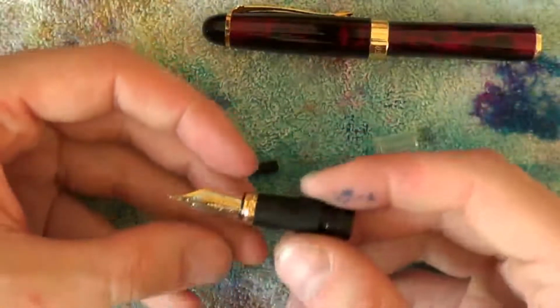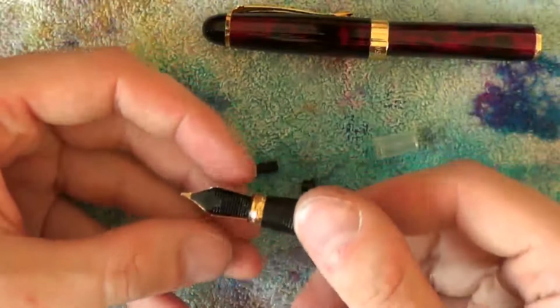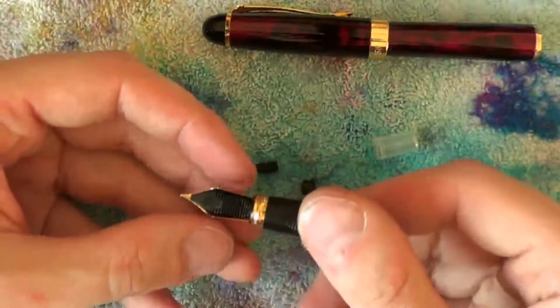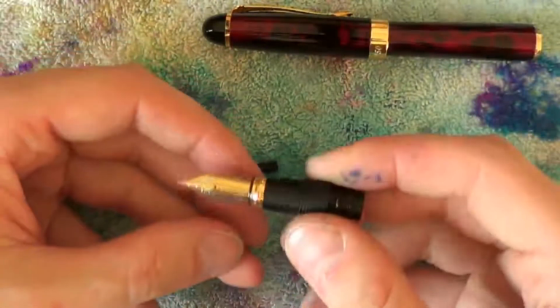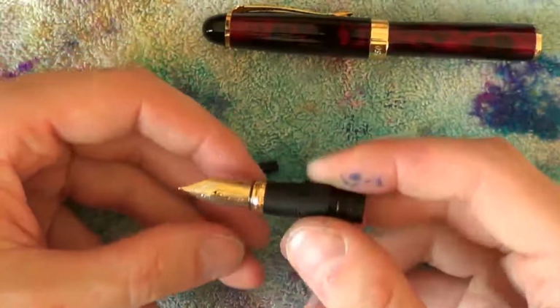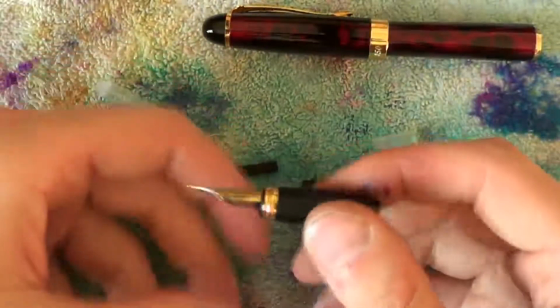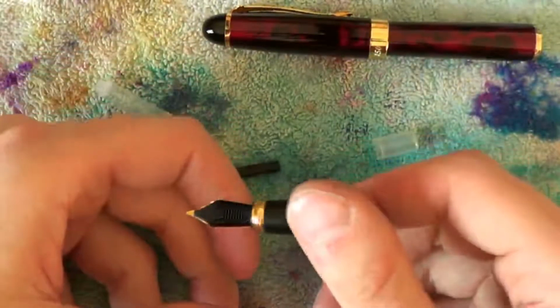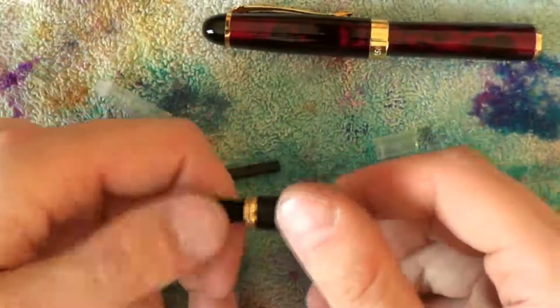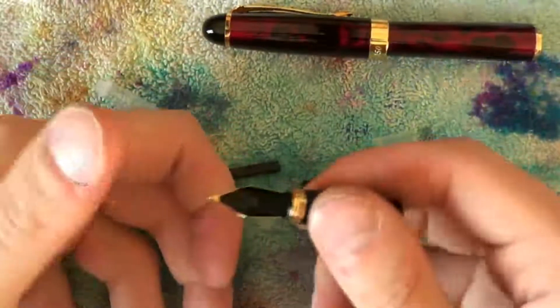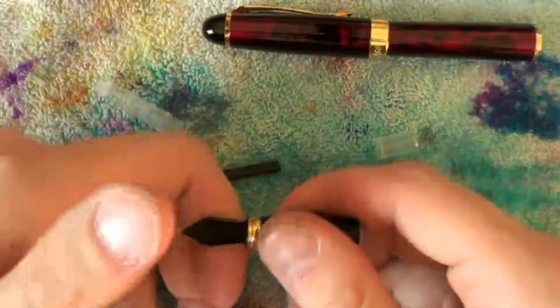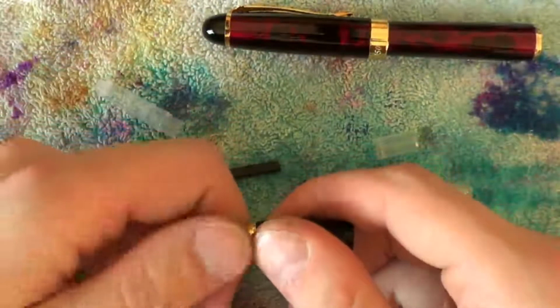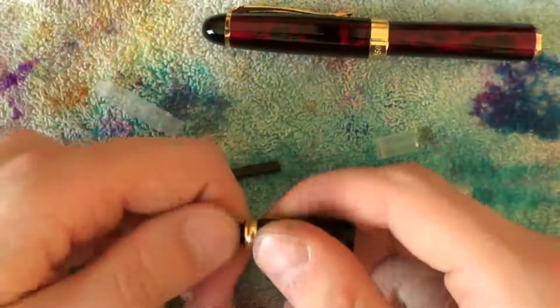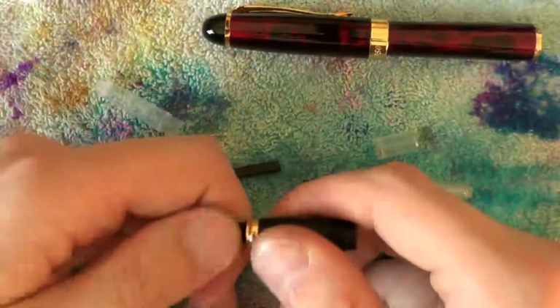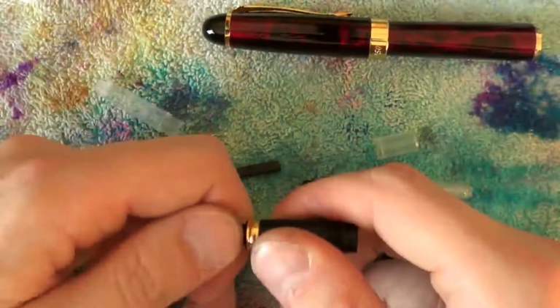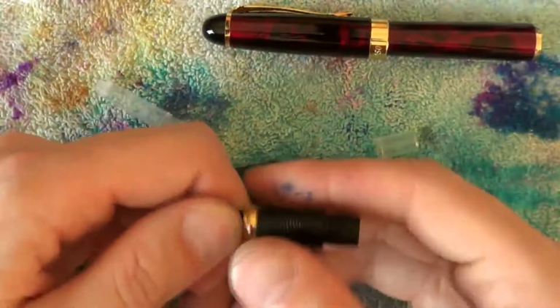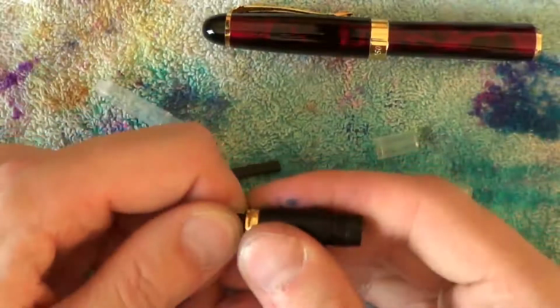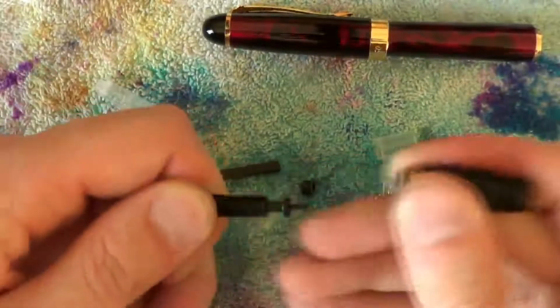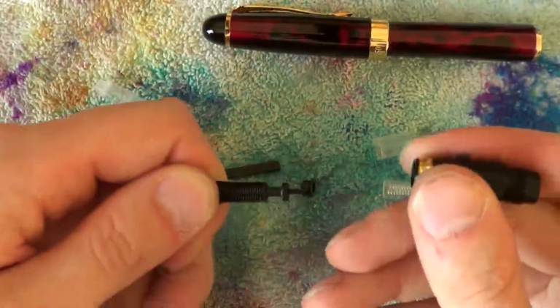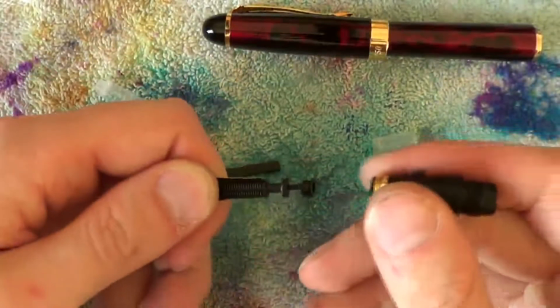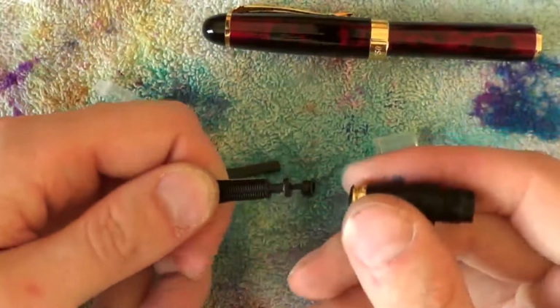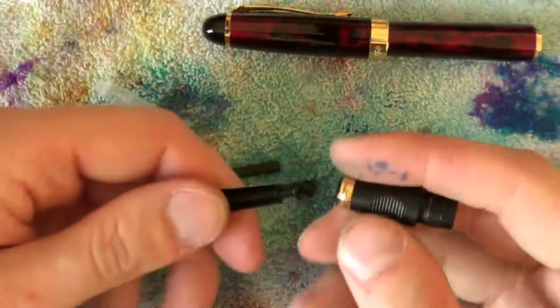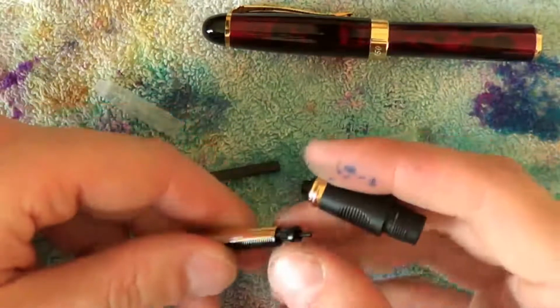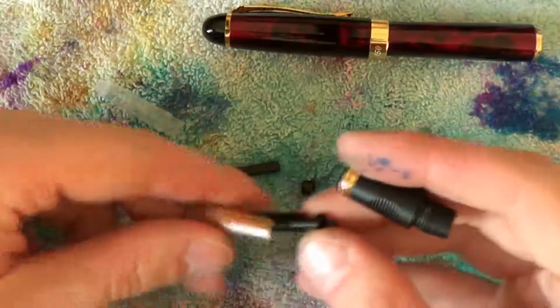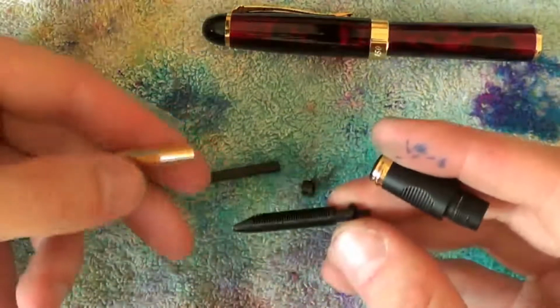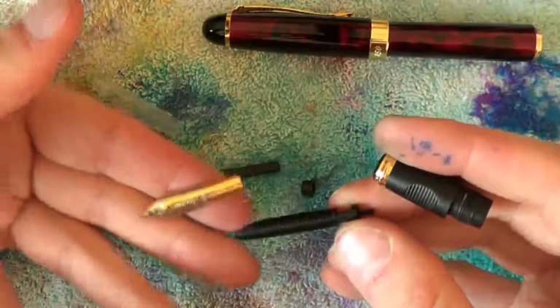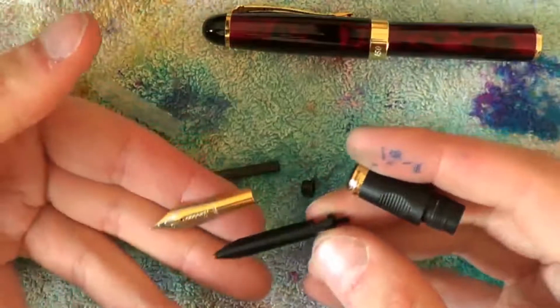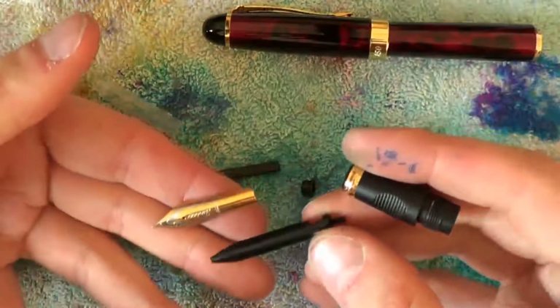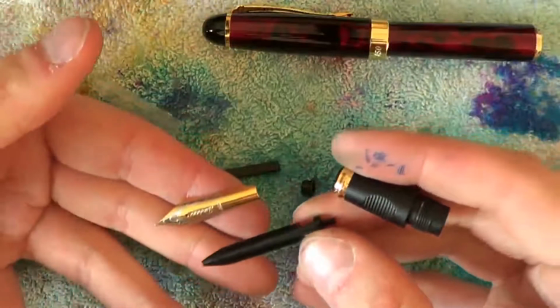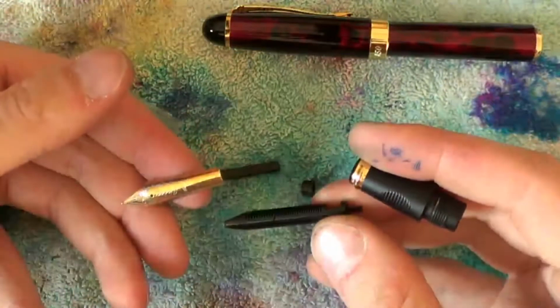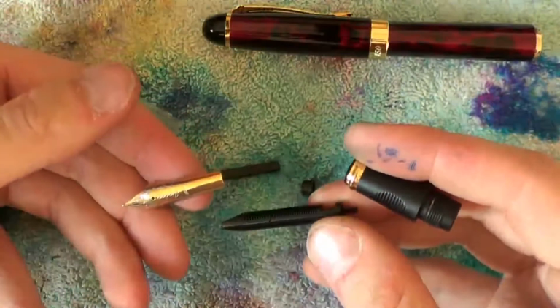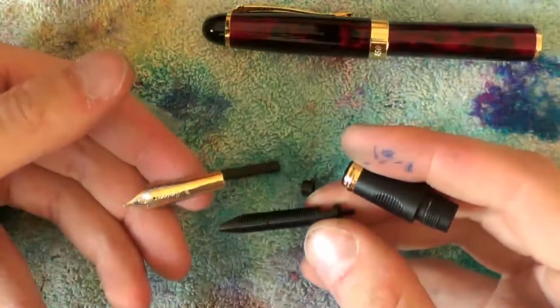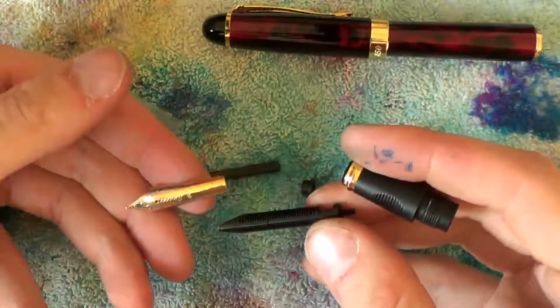The nib and feed are friction fit into the section. Put the nib on your finger, put your thumb in place on the feed, and pull off the actual section. Nib and feed can be separated for easy cleaning purposes.